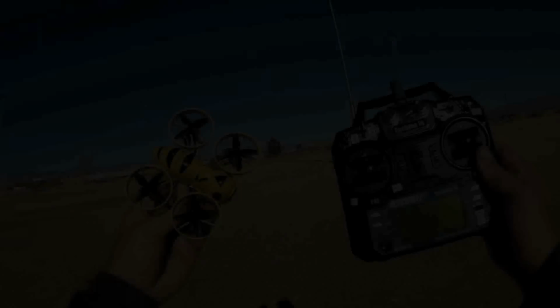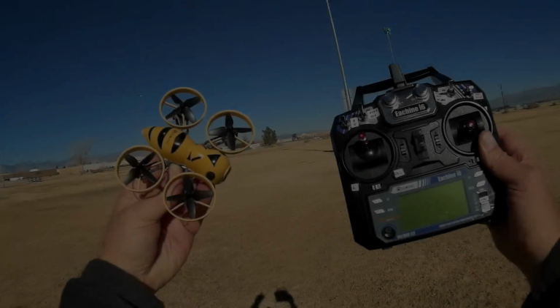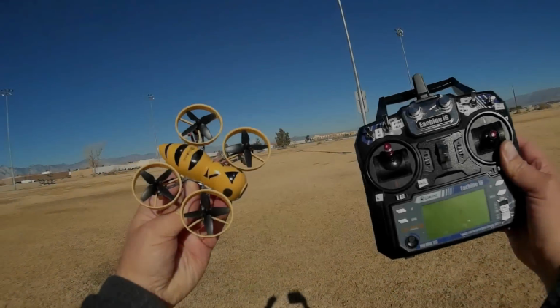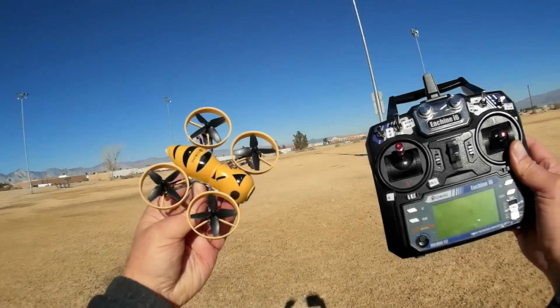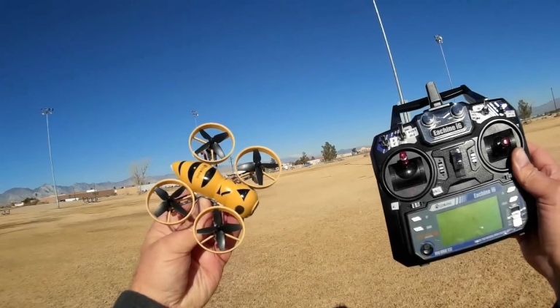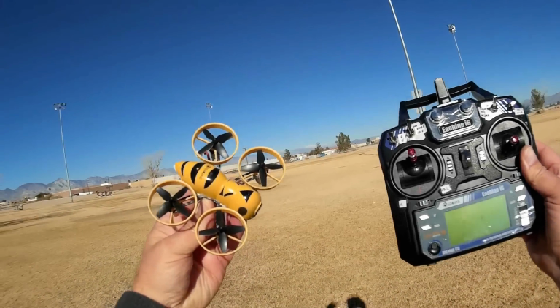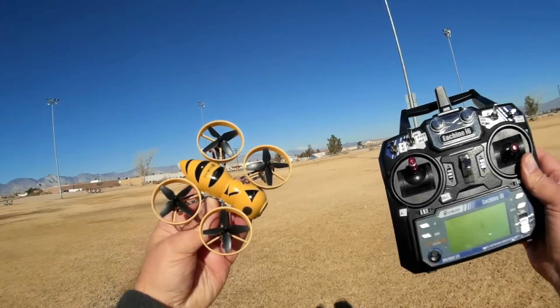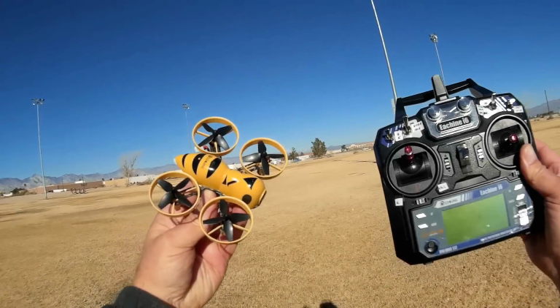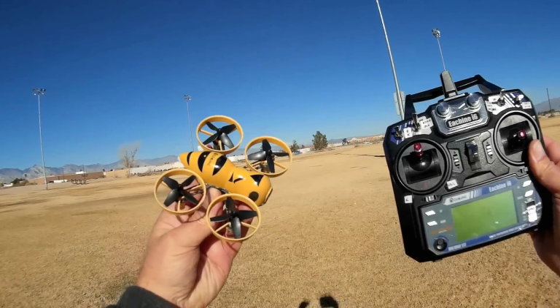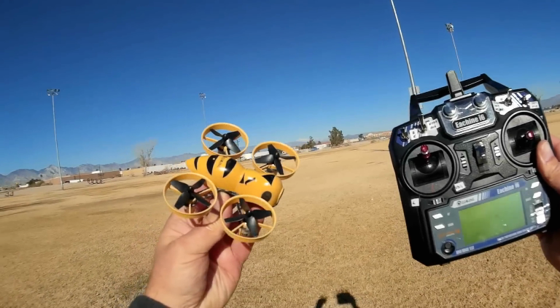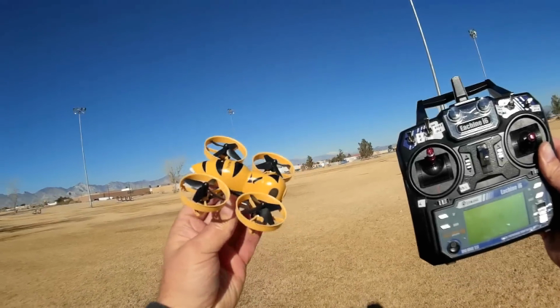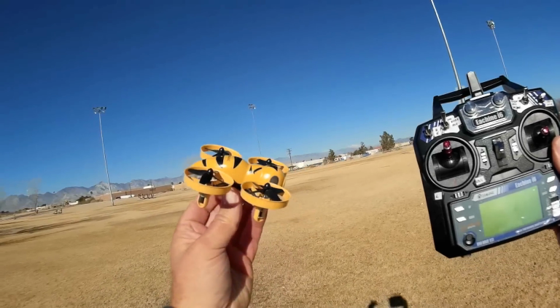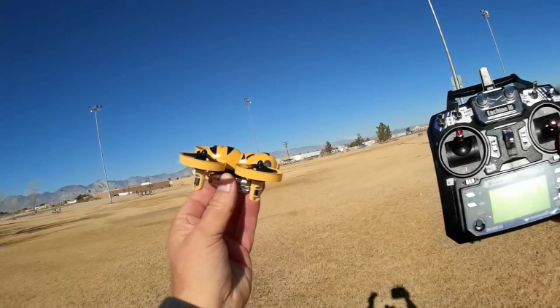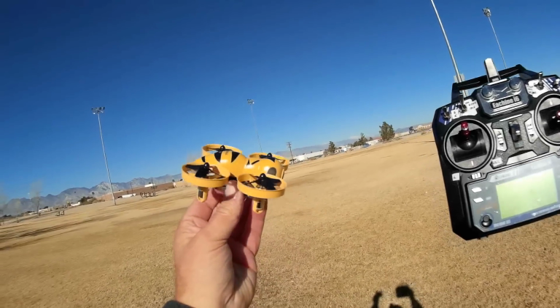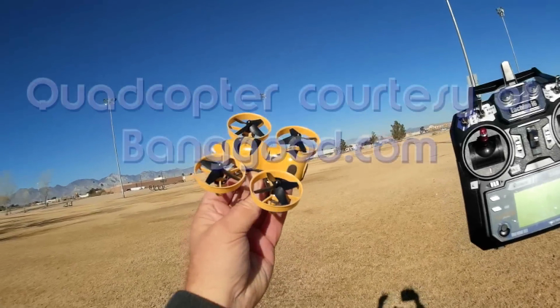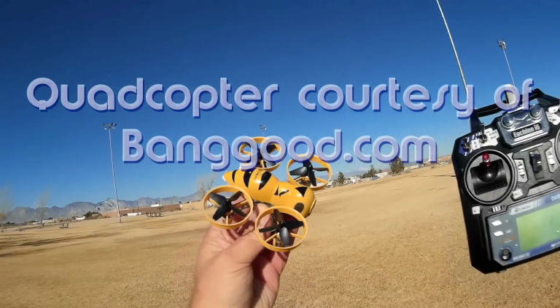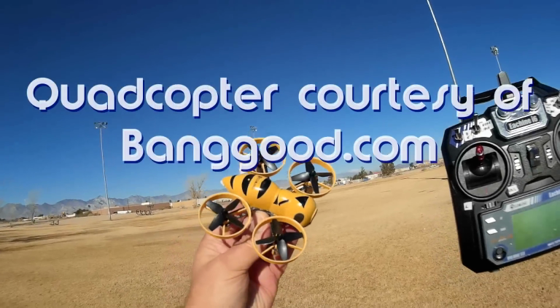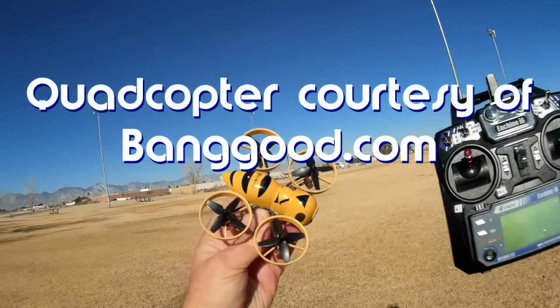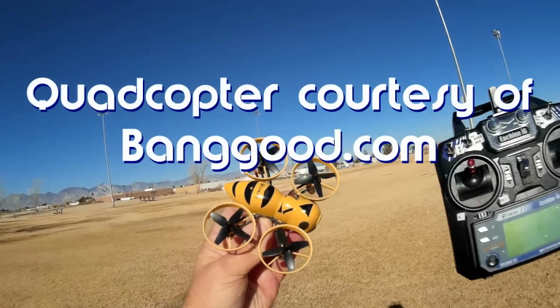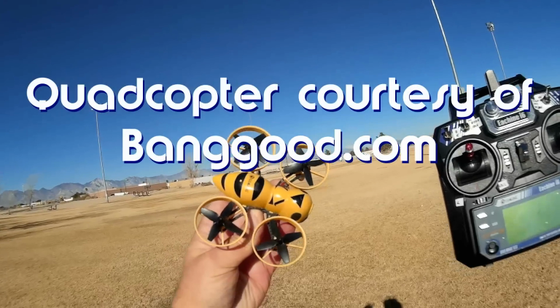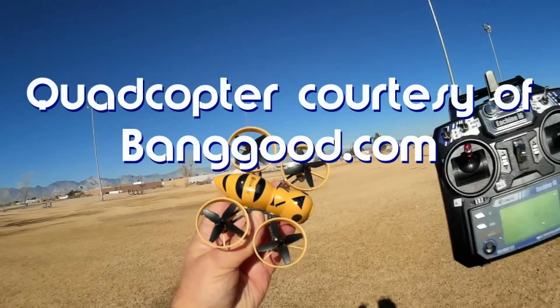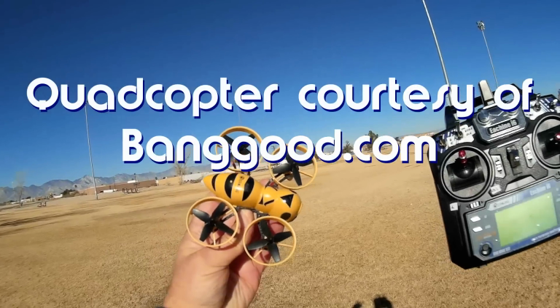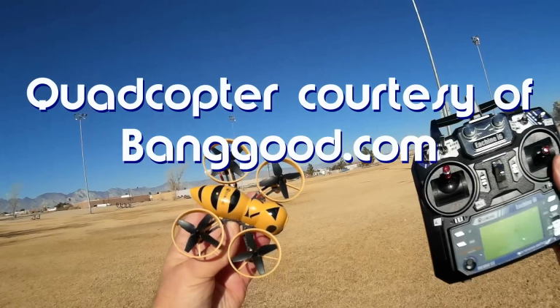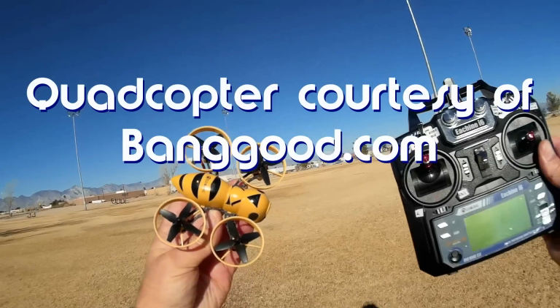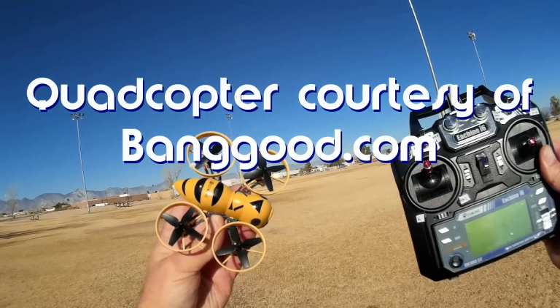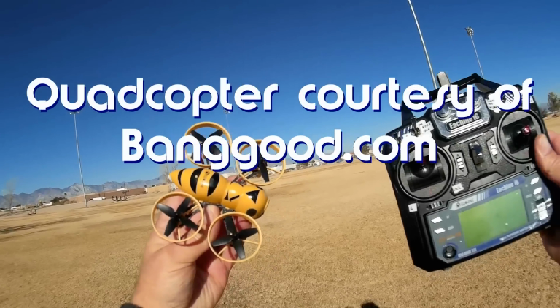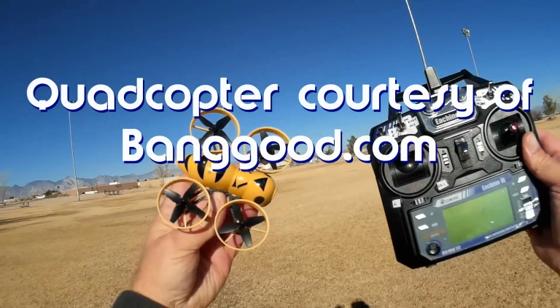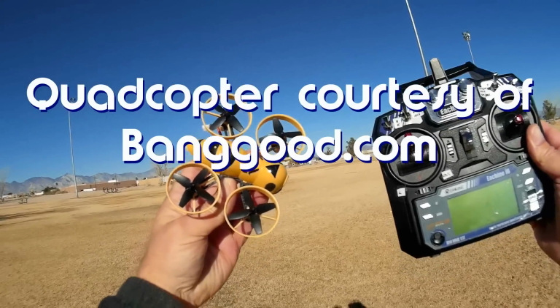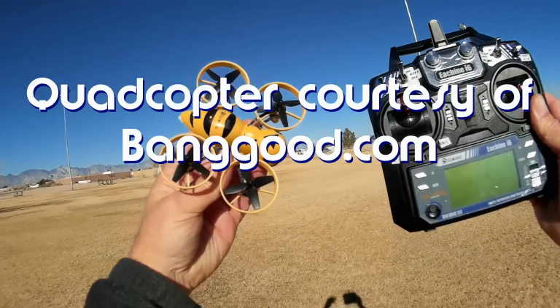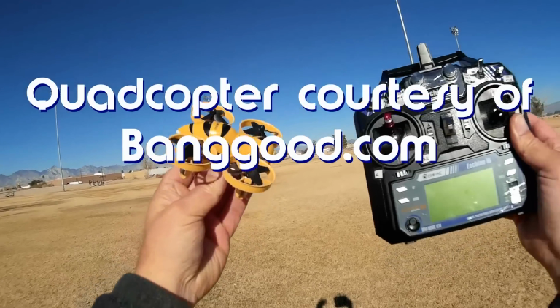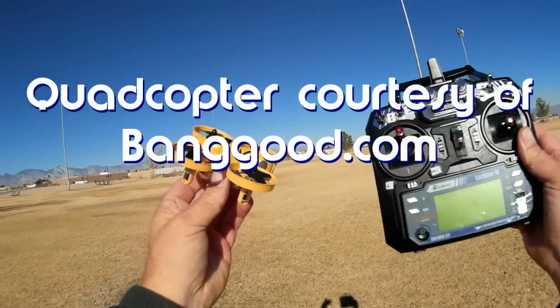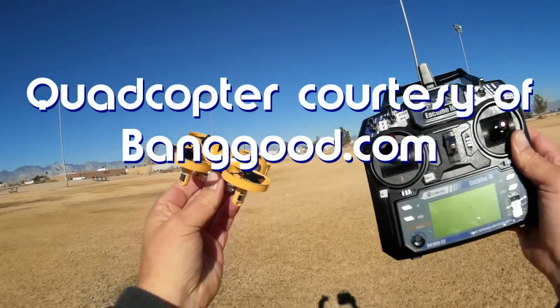Good morning, Quadcopter 101 here, and what I got for you today is a neat little quadcopter. This is the Yishin FAPI FB90 FPV flyer.